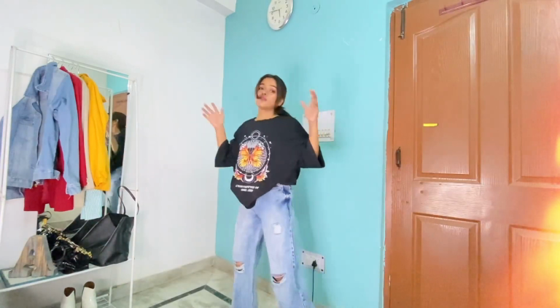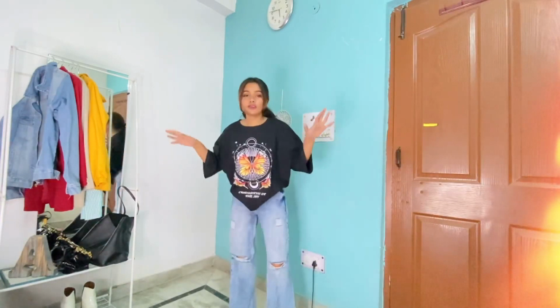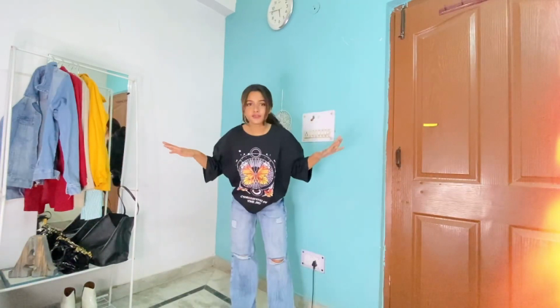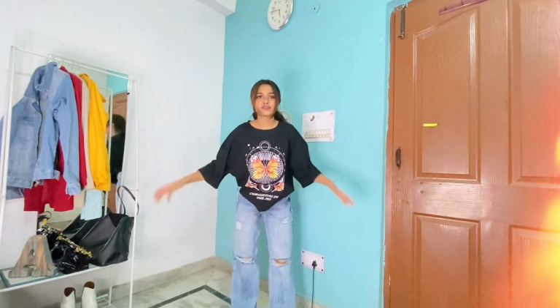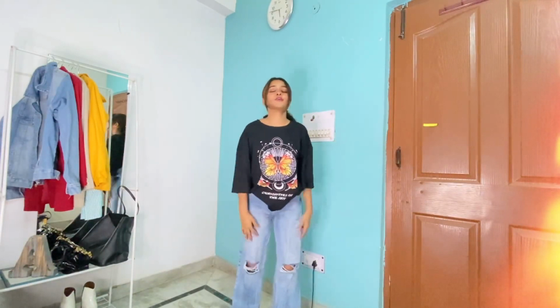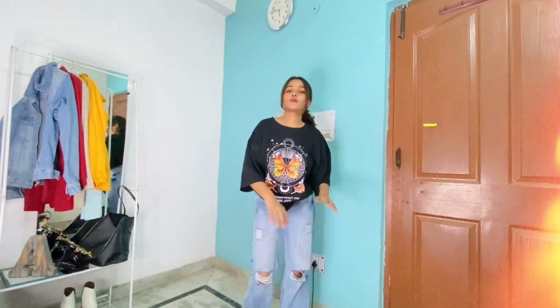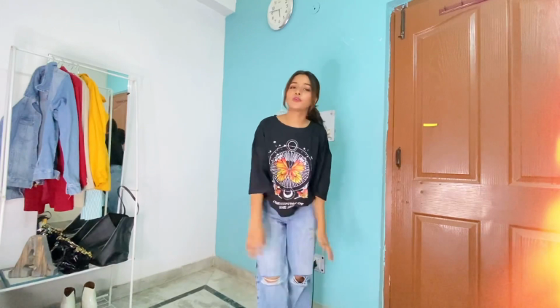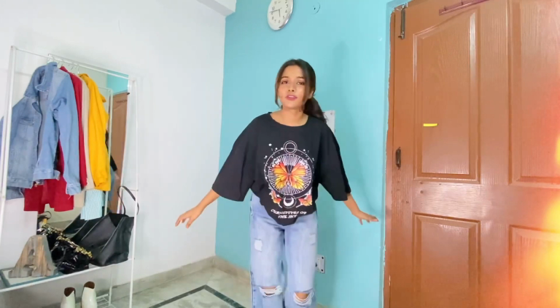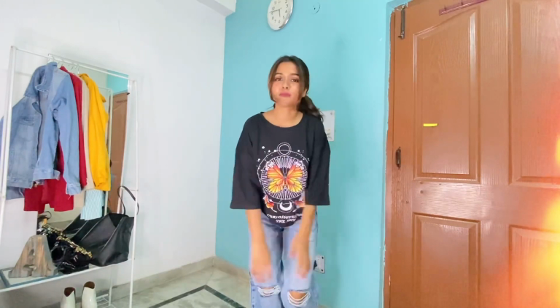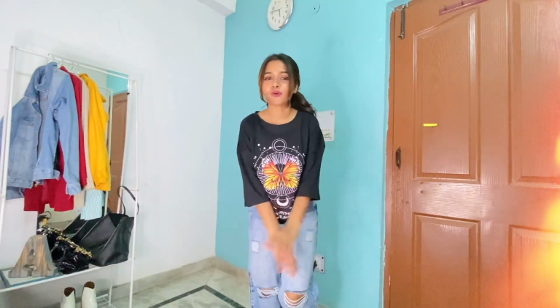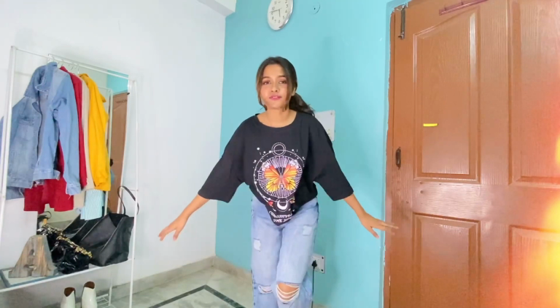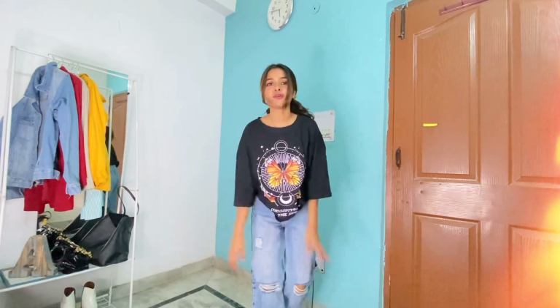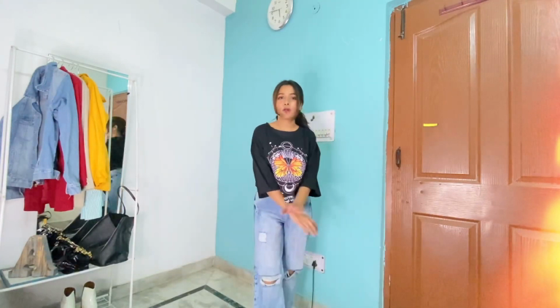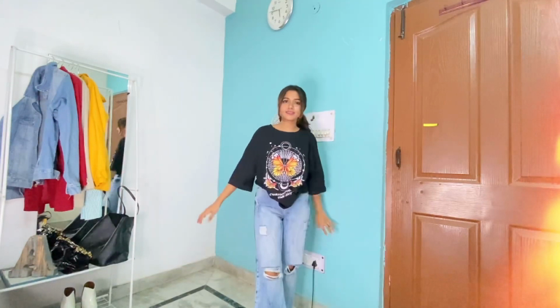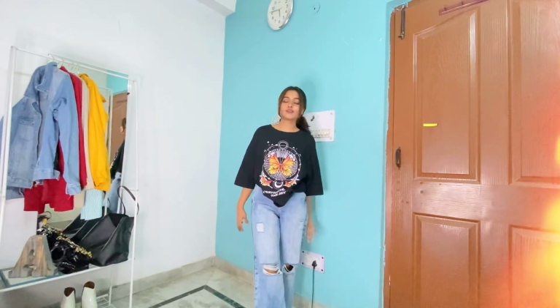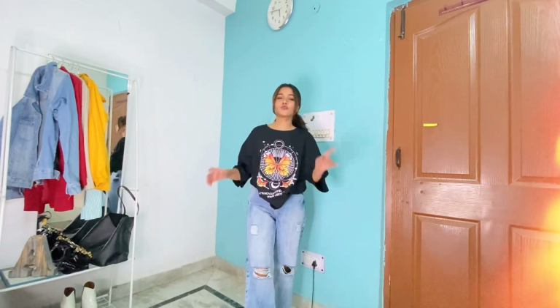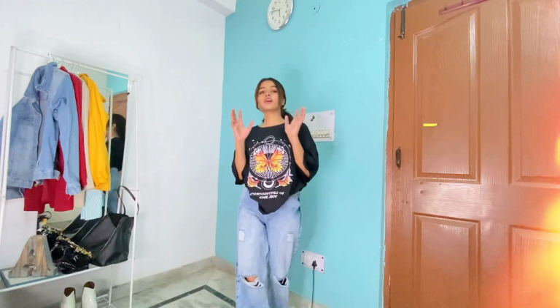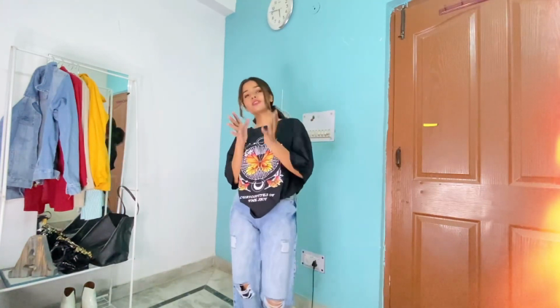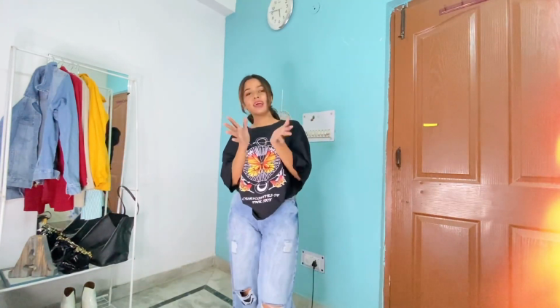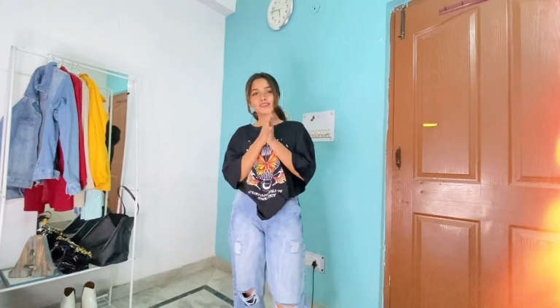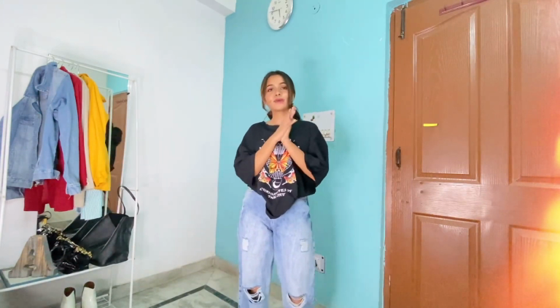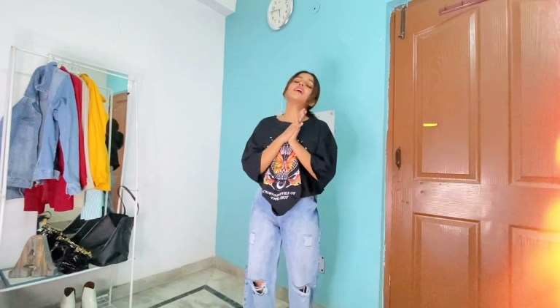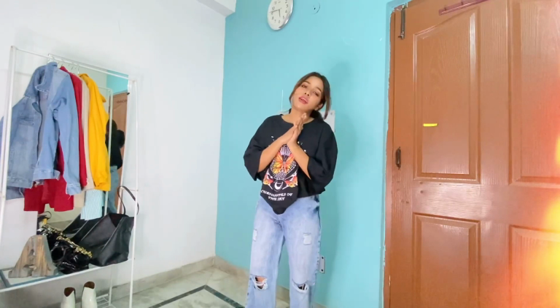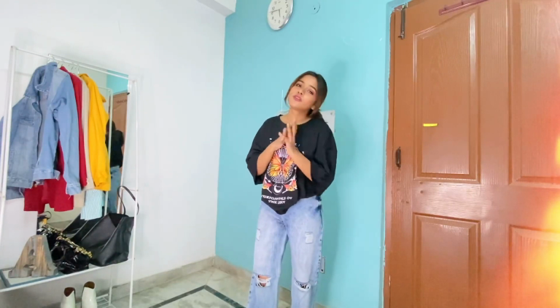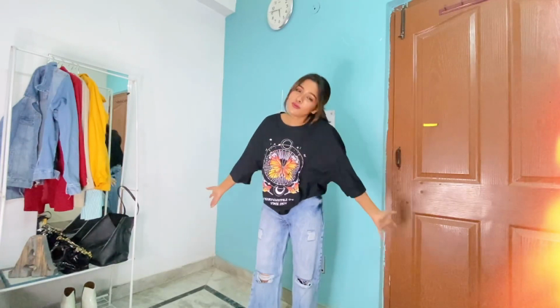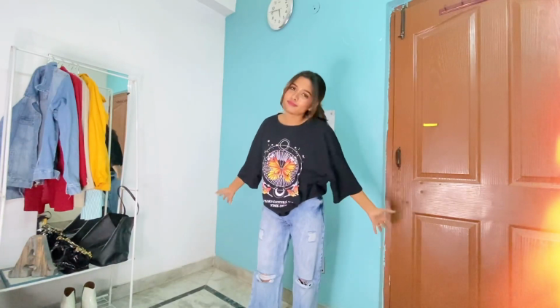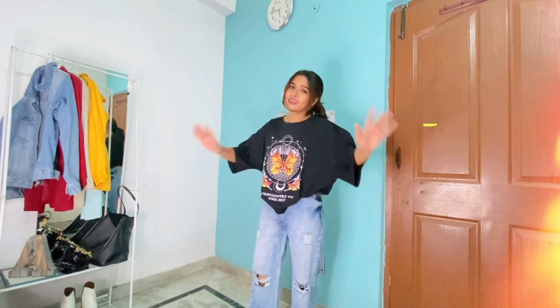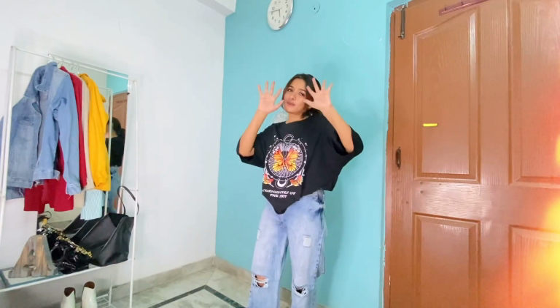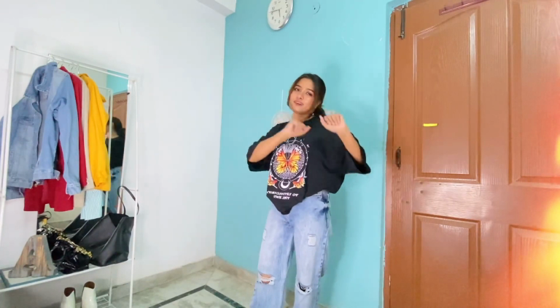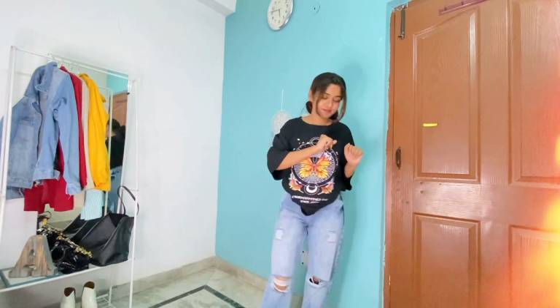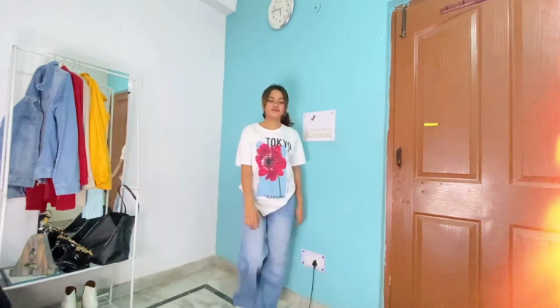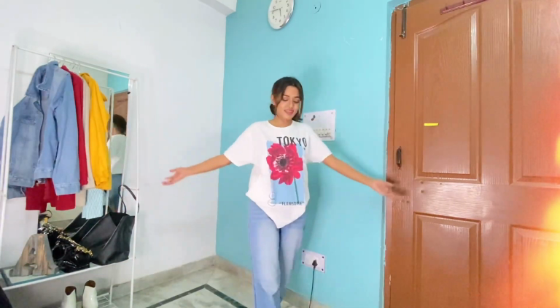That's it for the video. I hope you enjoyed all the styles throughout the video. Don't forget to share, like, and subscribe. I'll meet you soon — till then, bye!